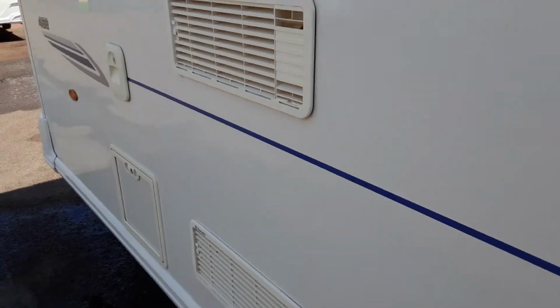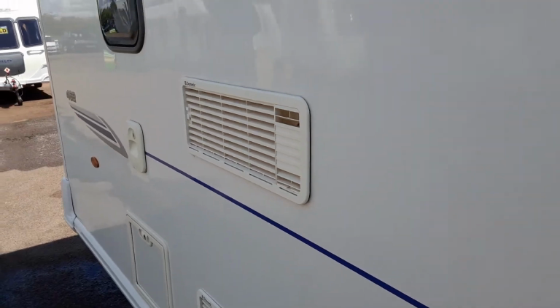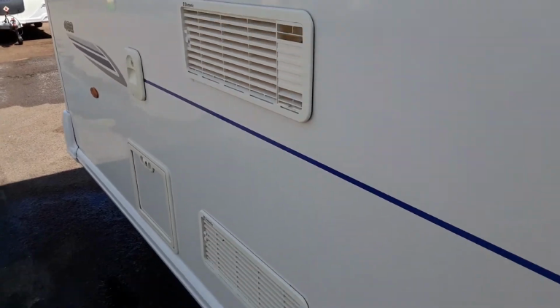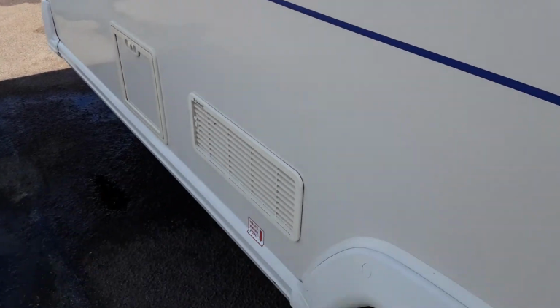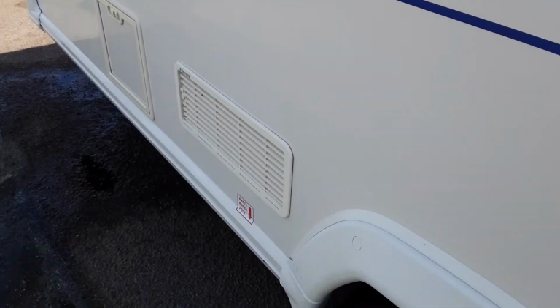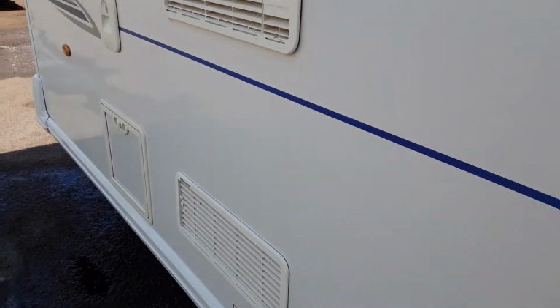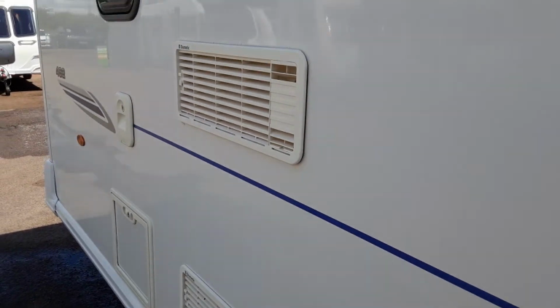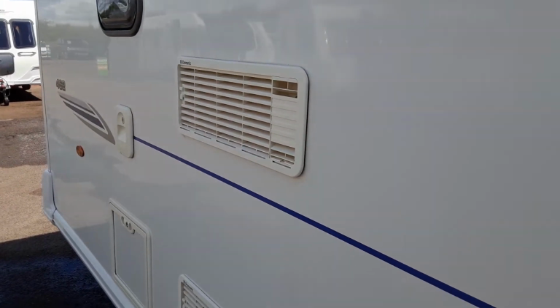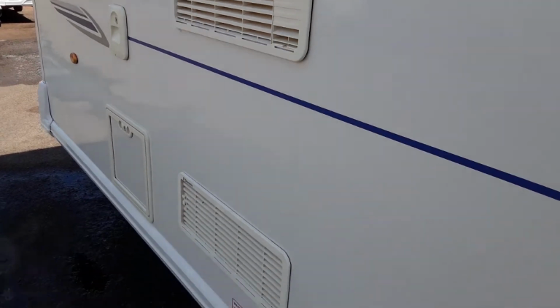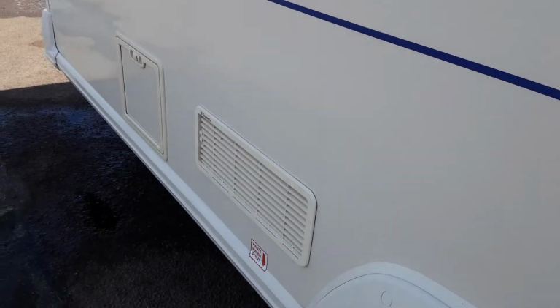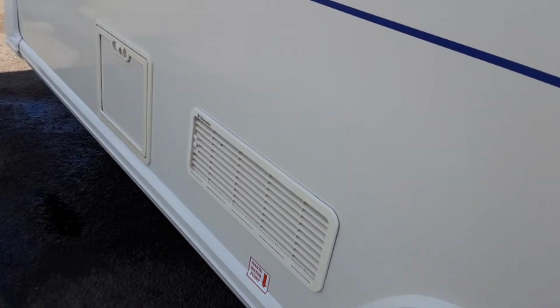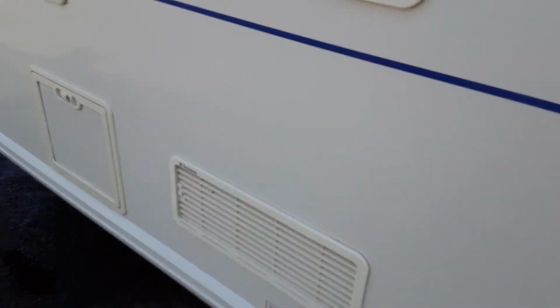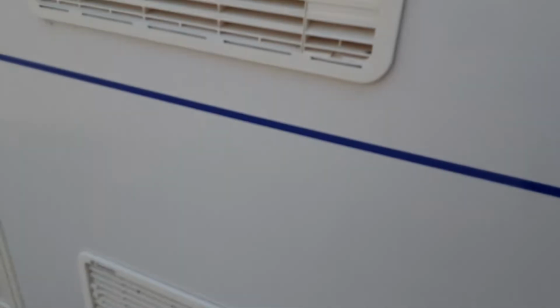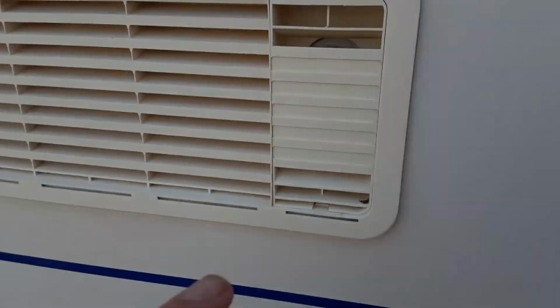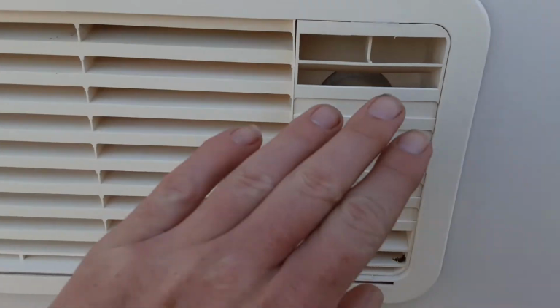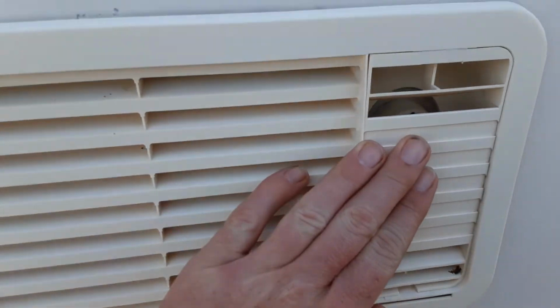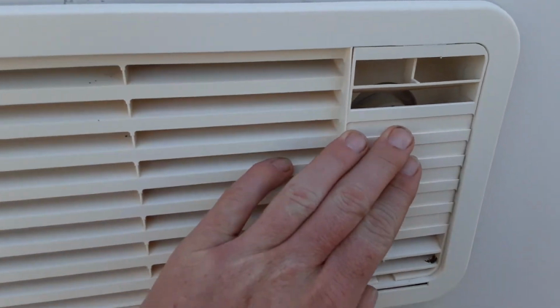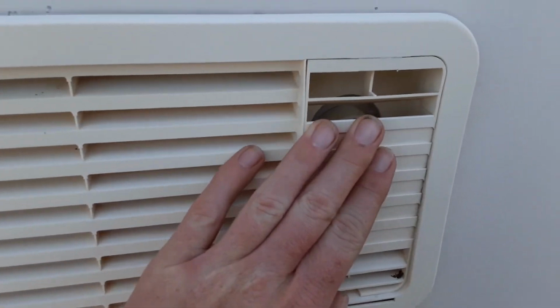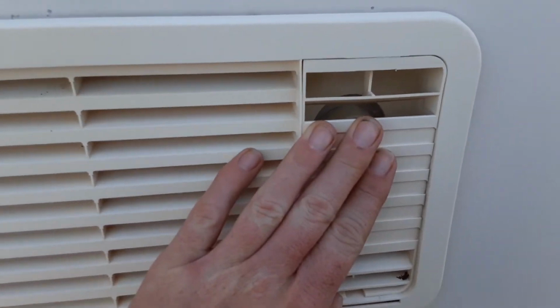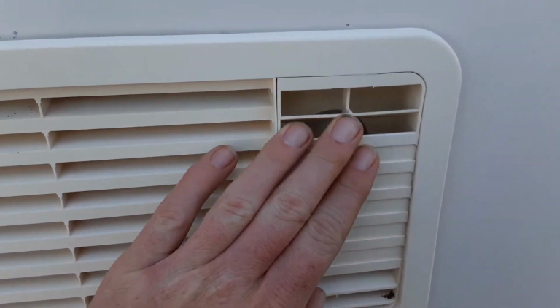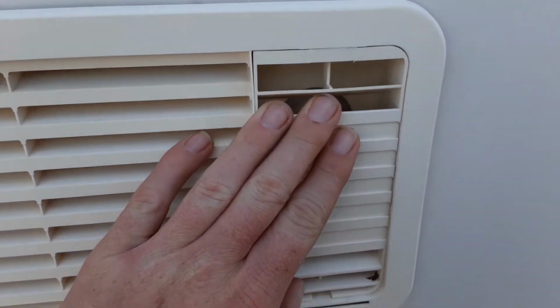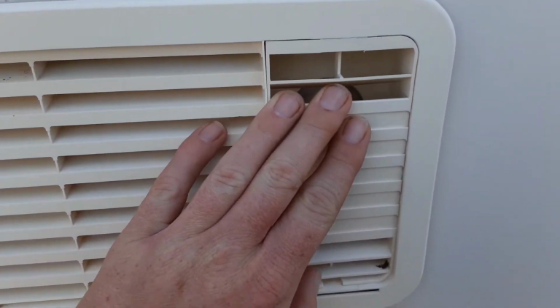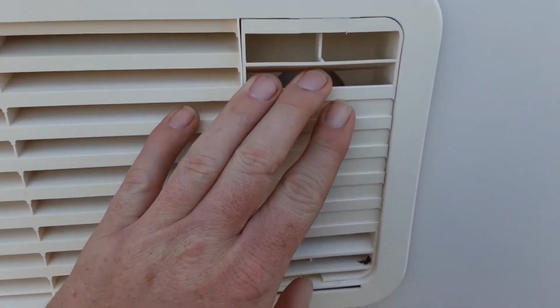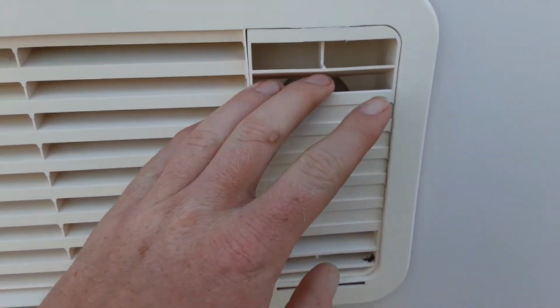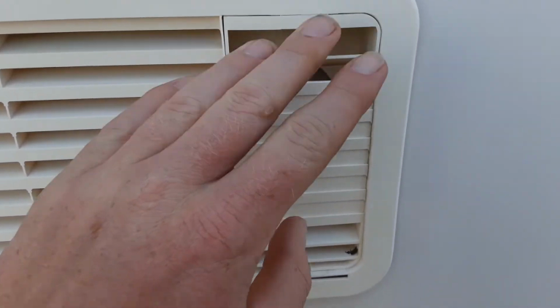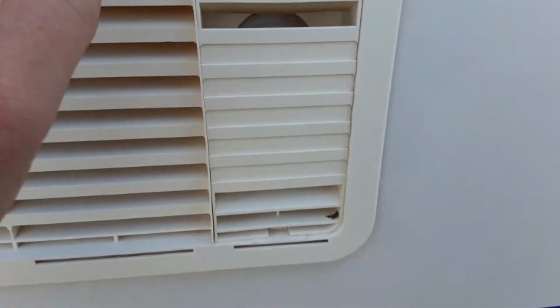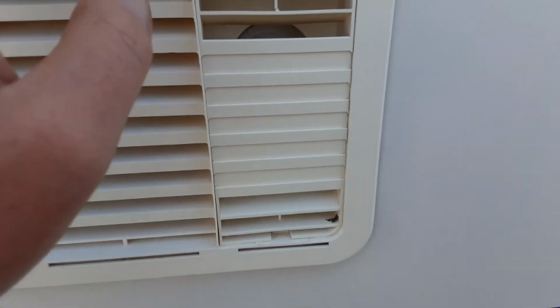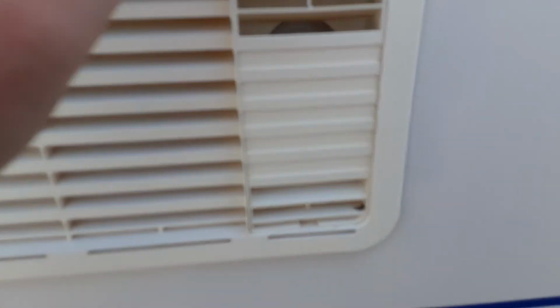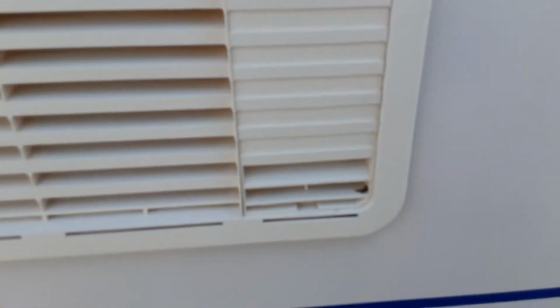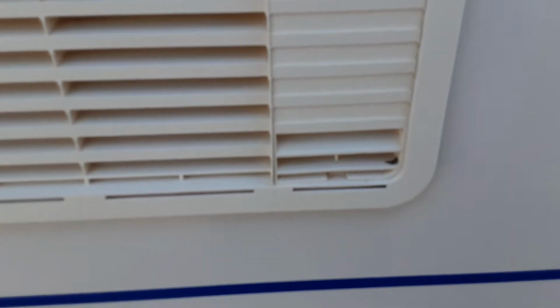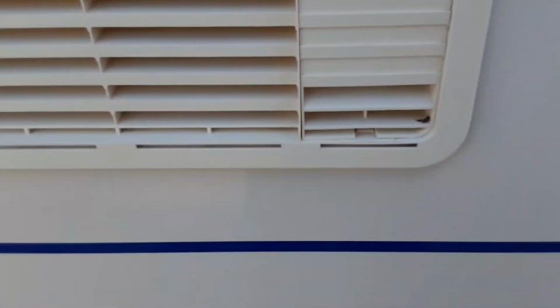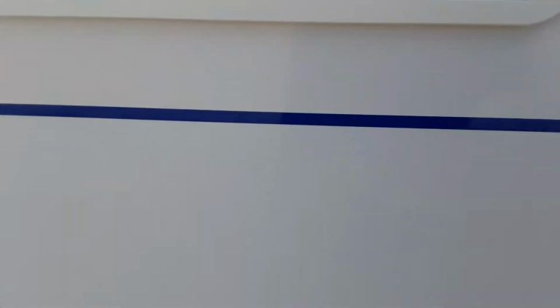There are two fridge vents — simply there to allow hot air out the back of the fridge and to take cool air in. On the top right-hand side you'll have a gas flue for when you're running the fridge on gas. You can operate everything on gas because the gas bottle is in the front locker.